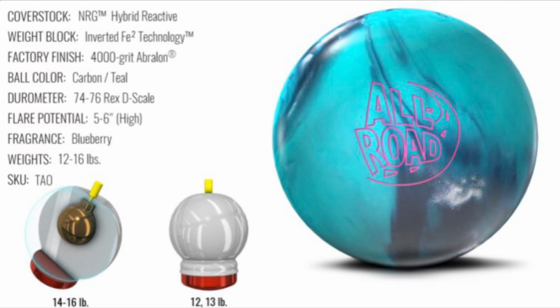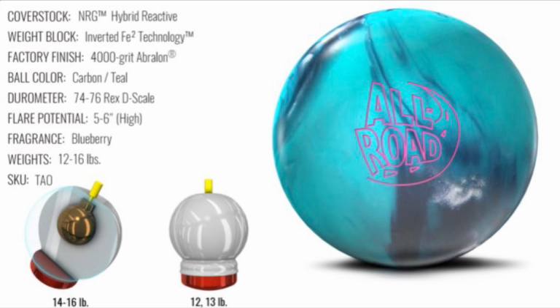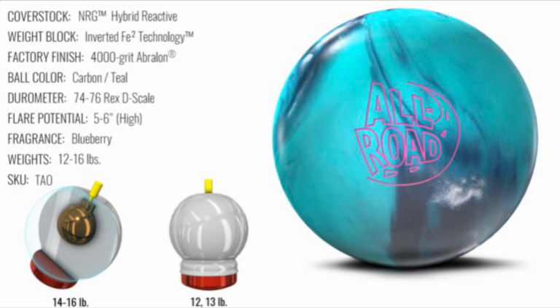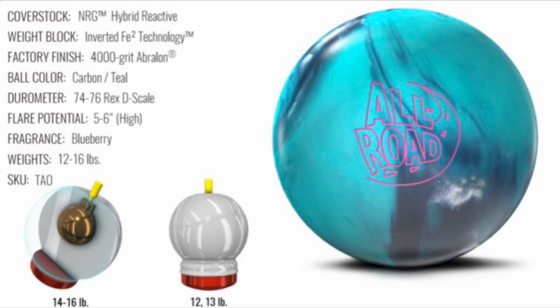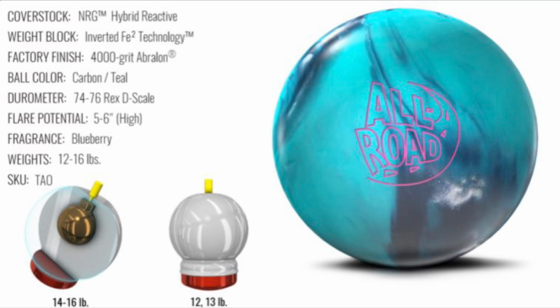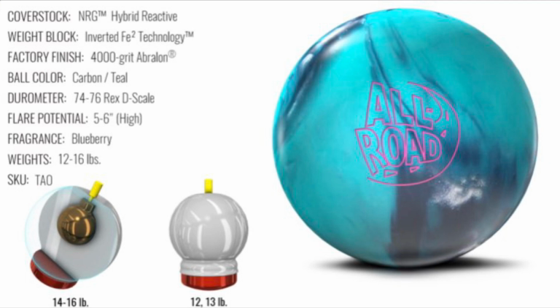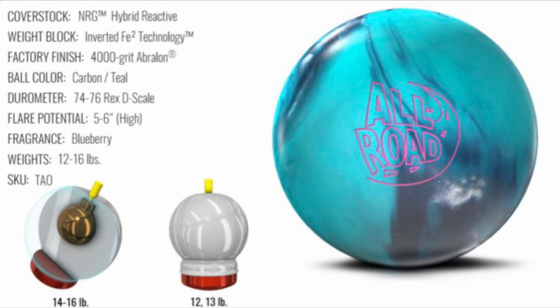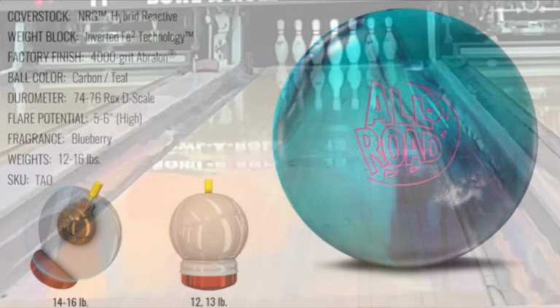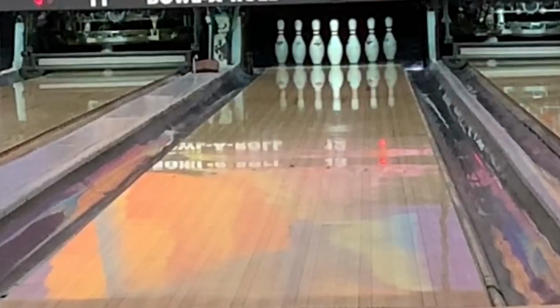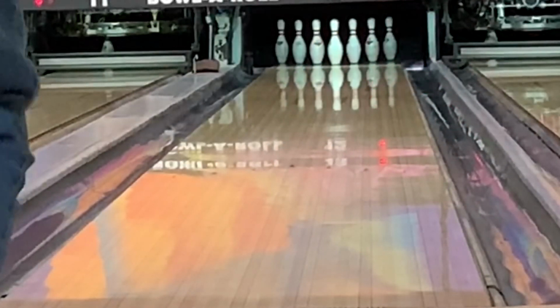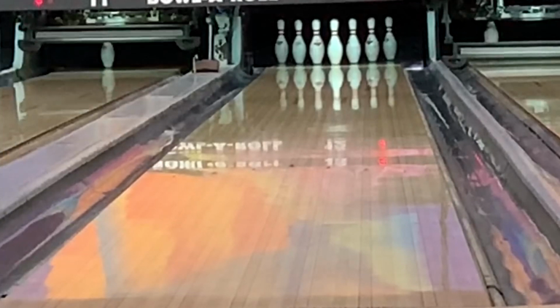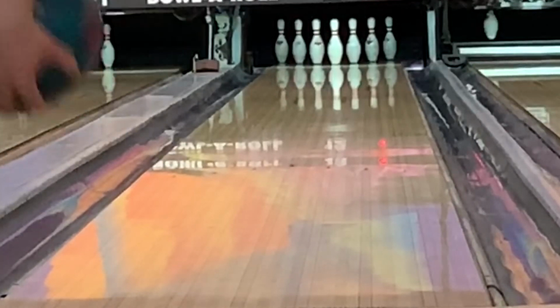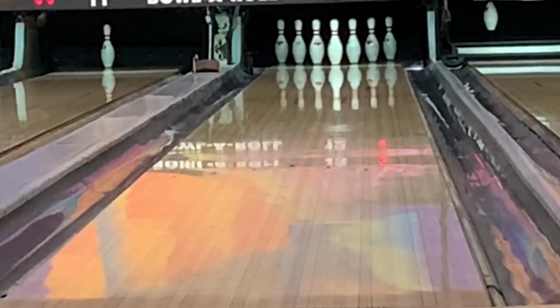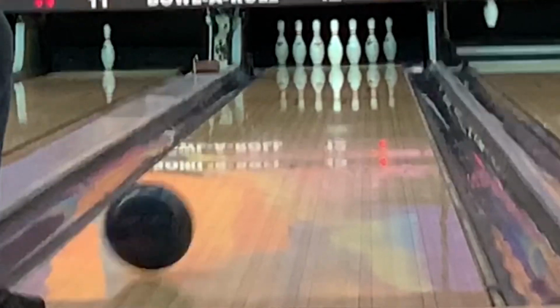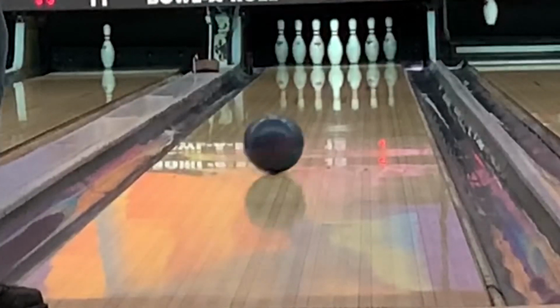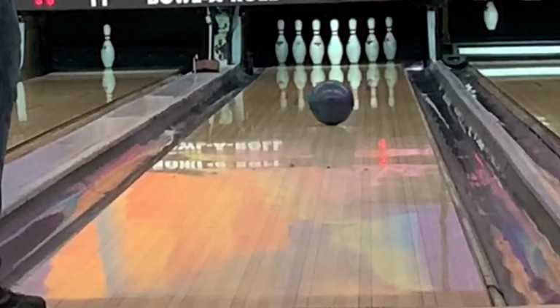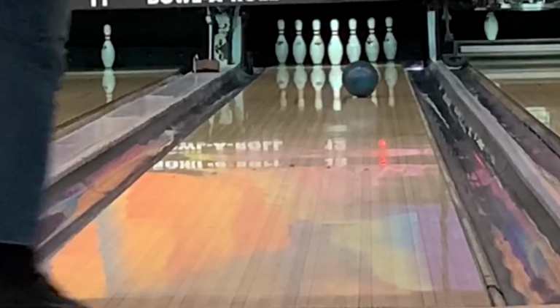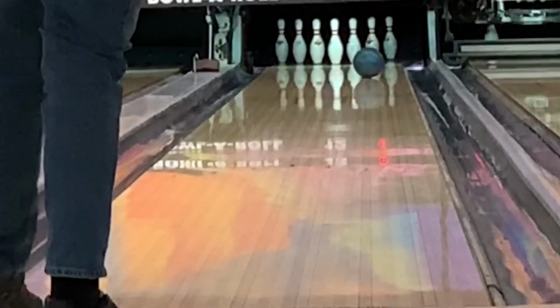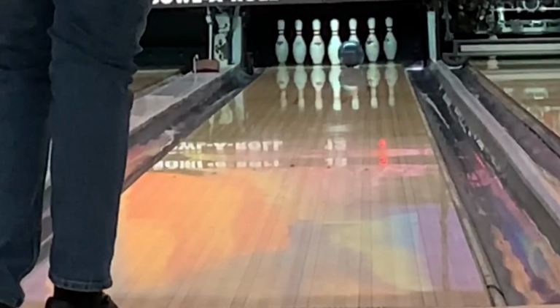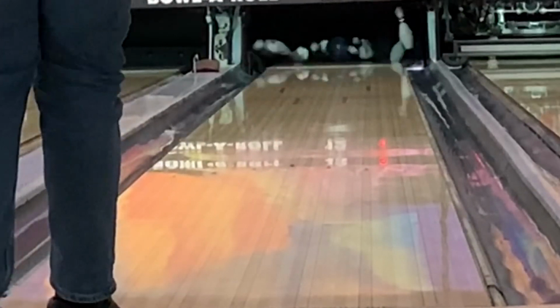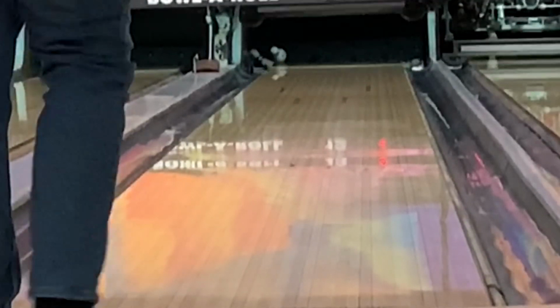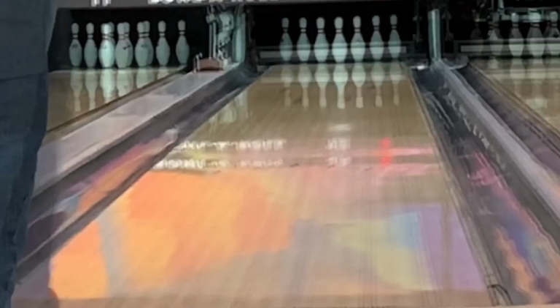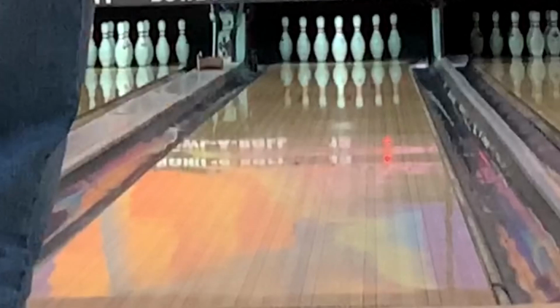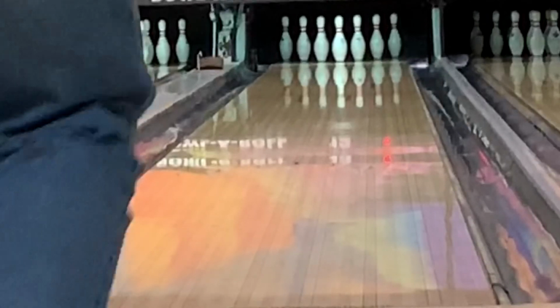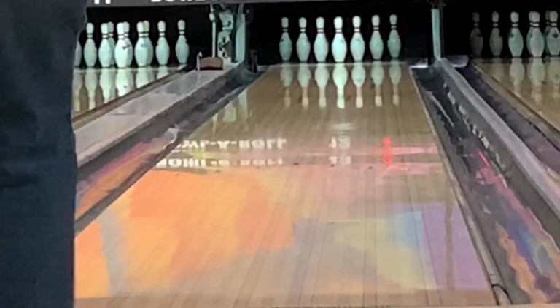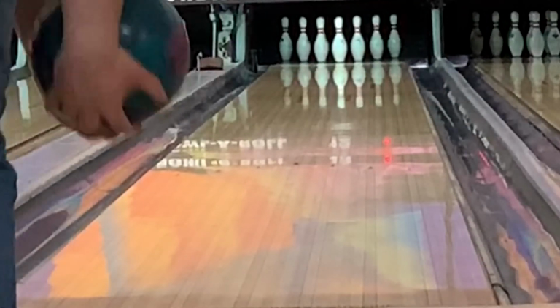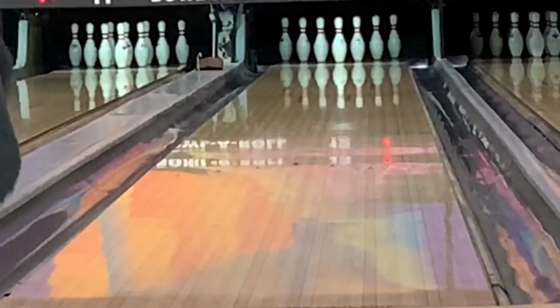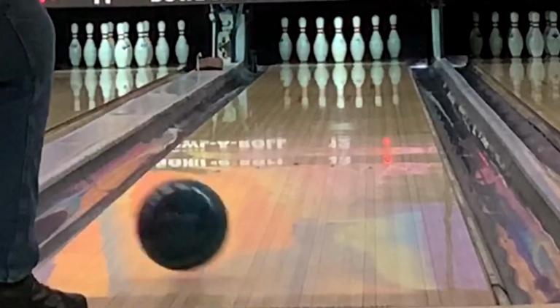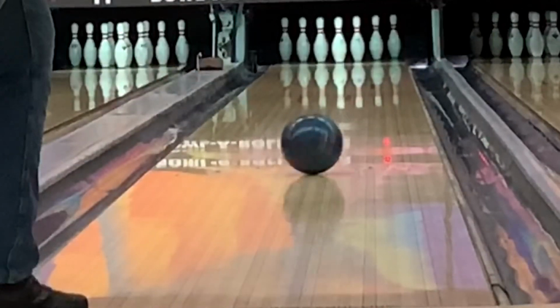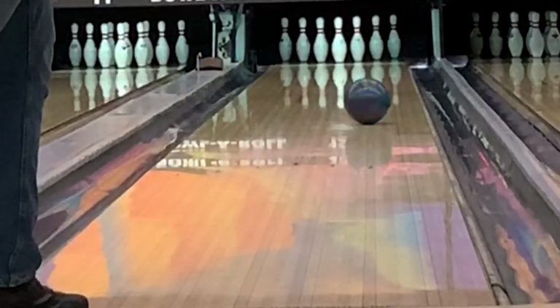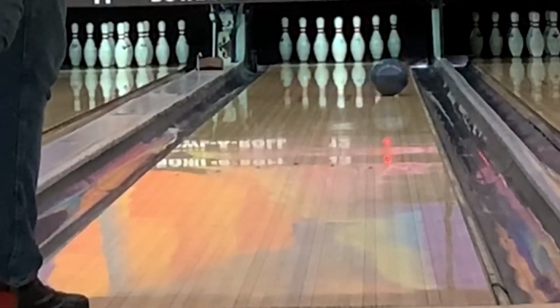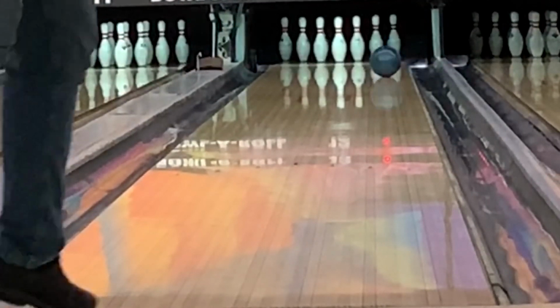The All Road features R2S hybrid nano technology wrapped around the proven Inverted Fe2 core. I pride myself on my ability to be honest when giving reviews.